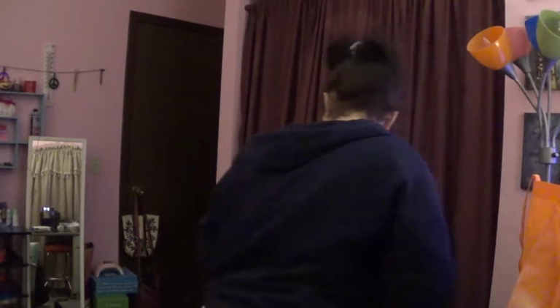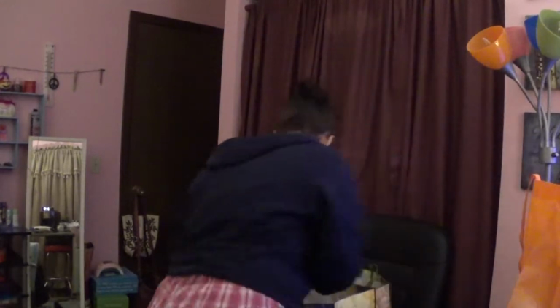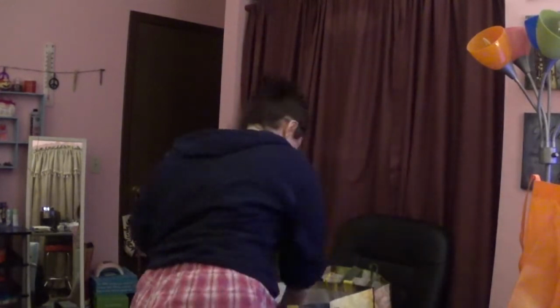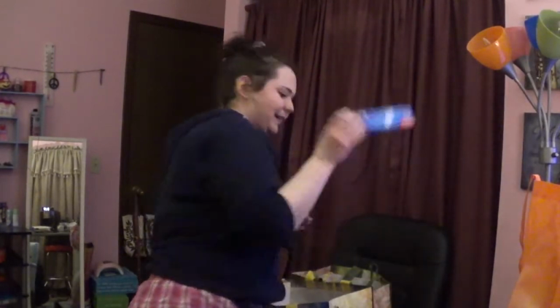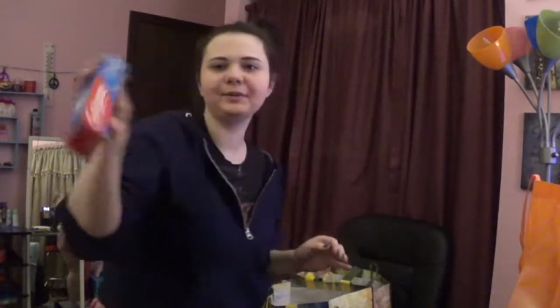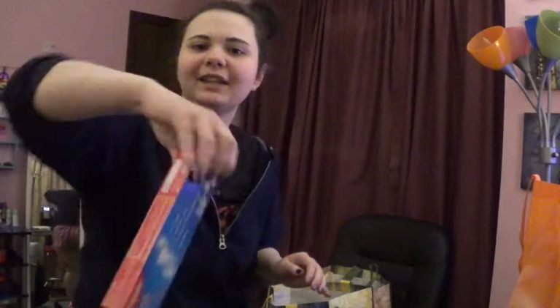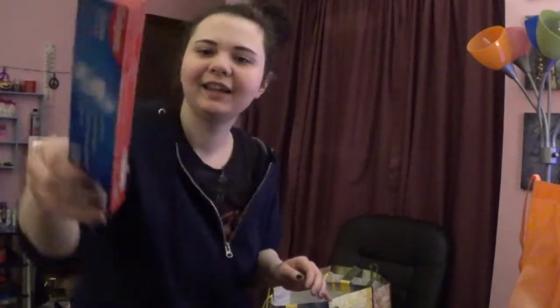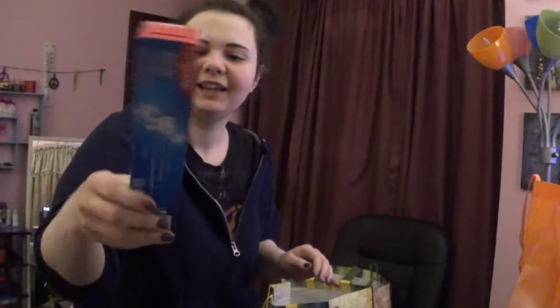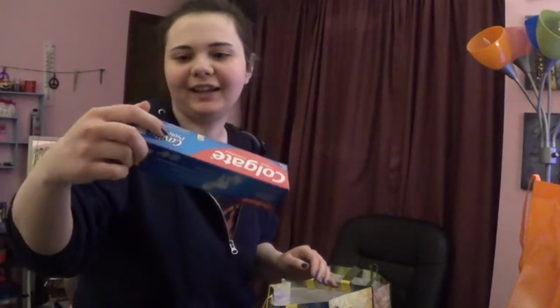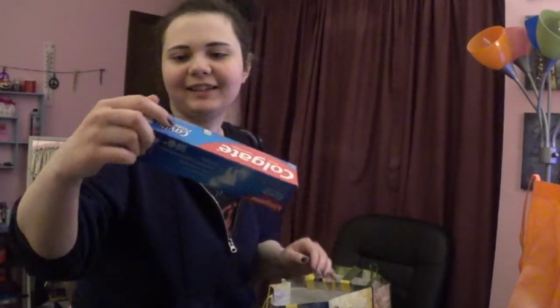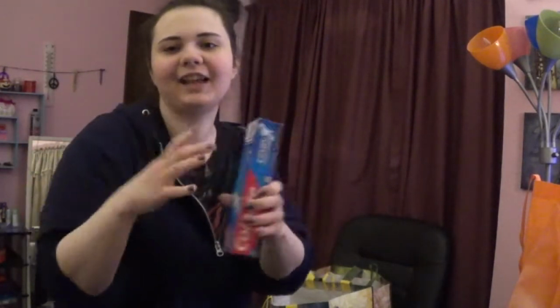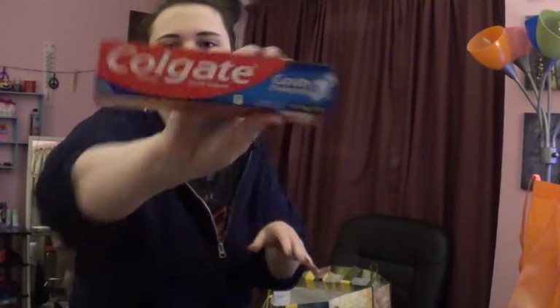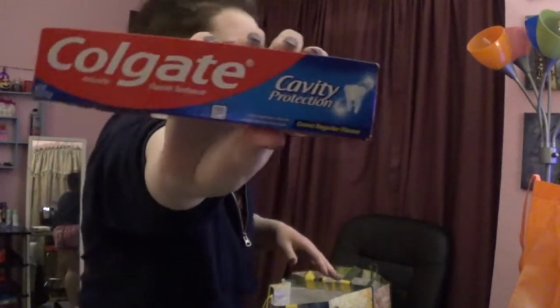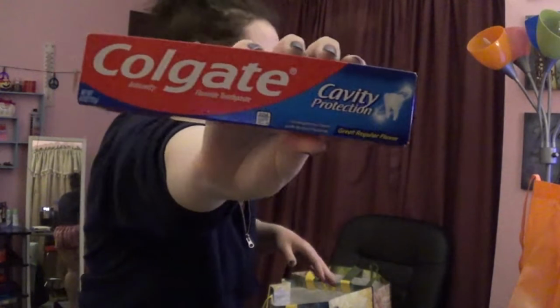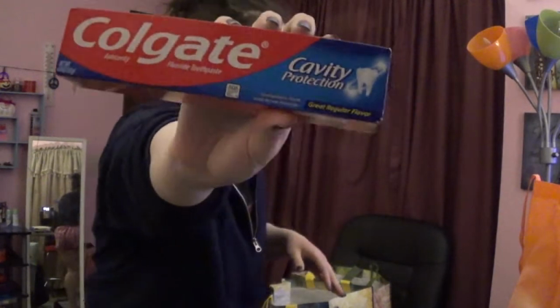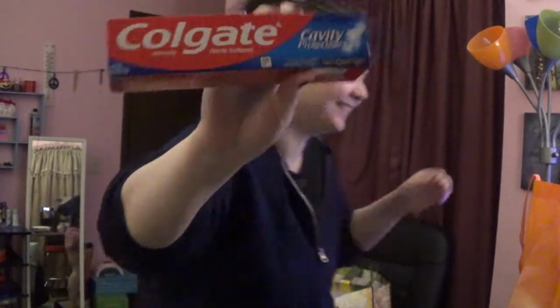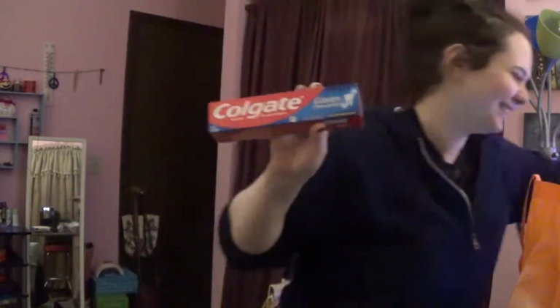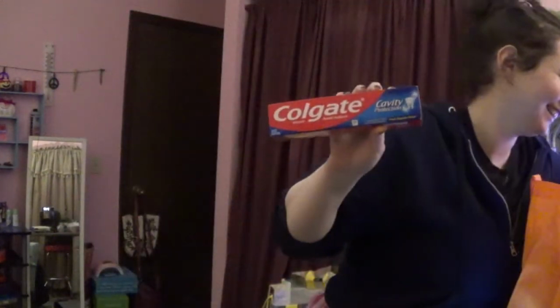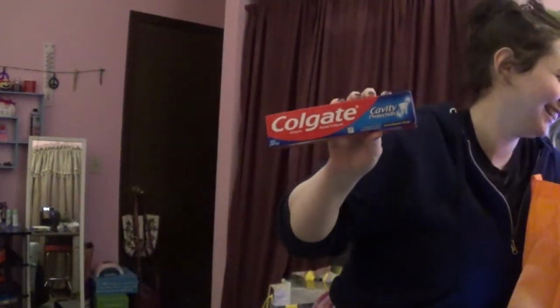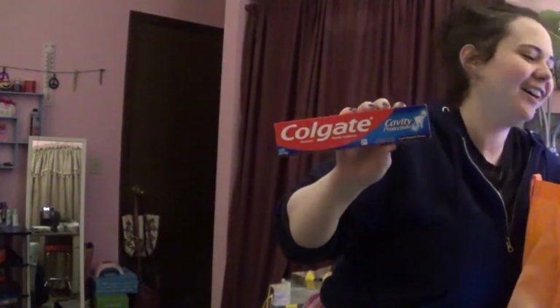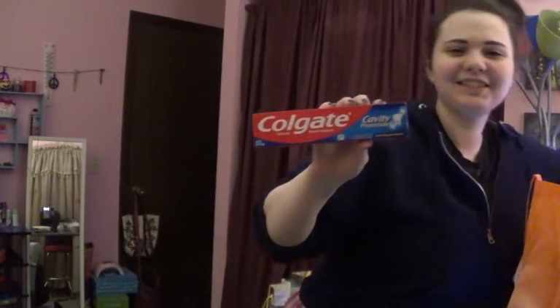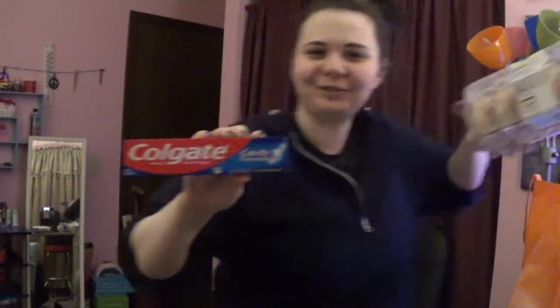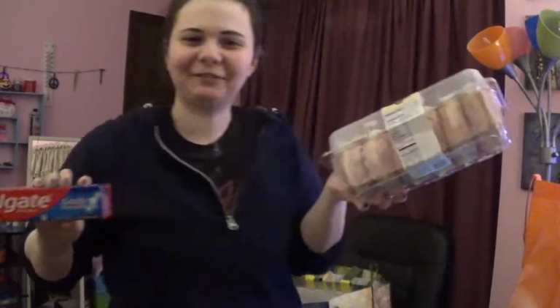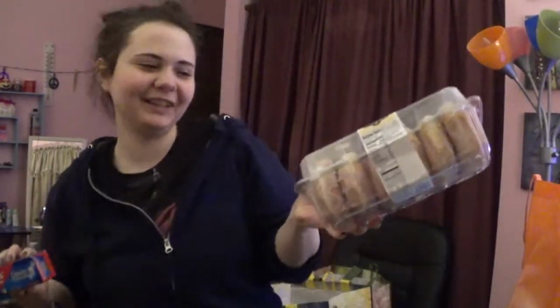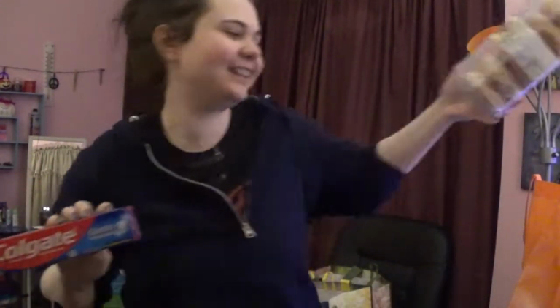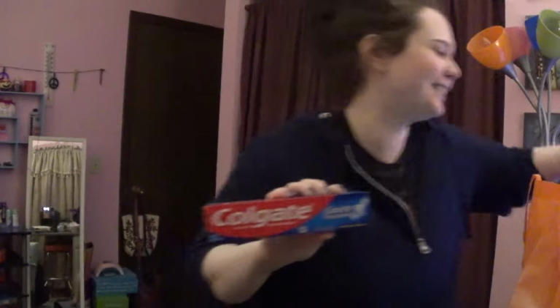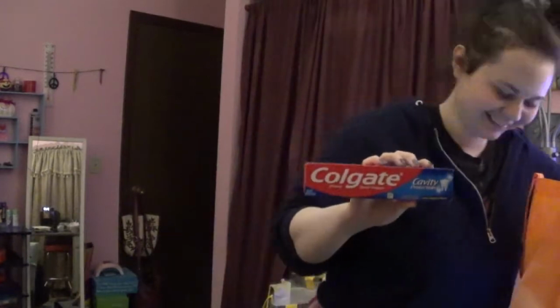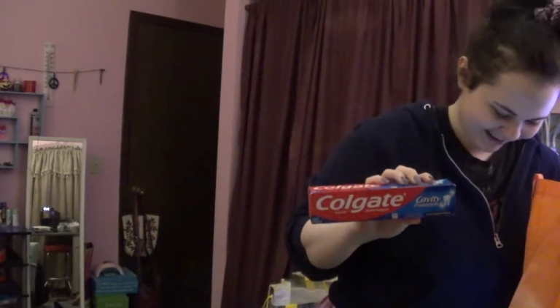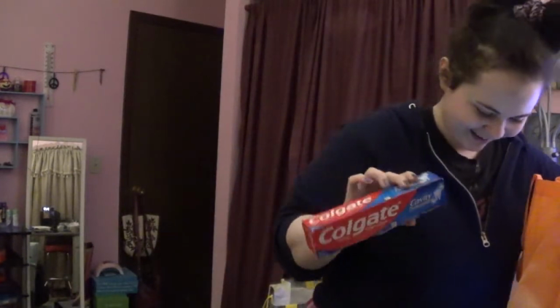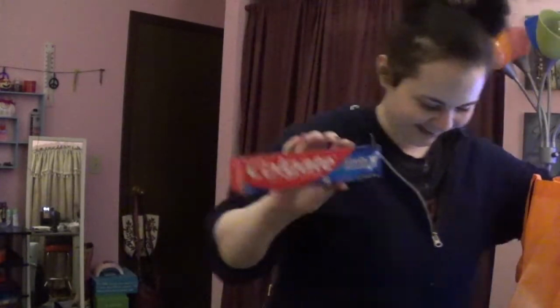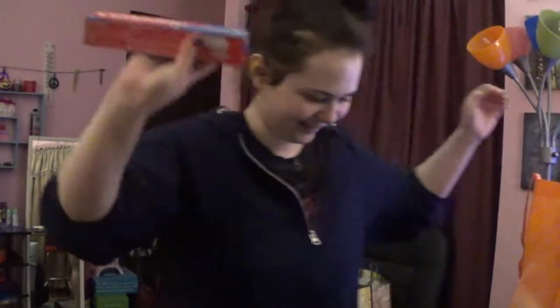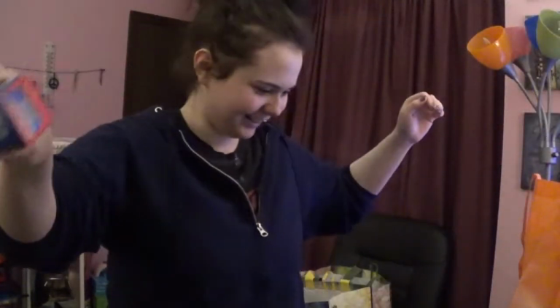I got some toothpaste — it's cavity protection. Honestly good for after having those donuts. And it was $0.88.